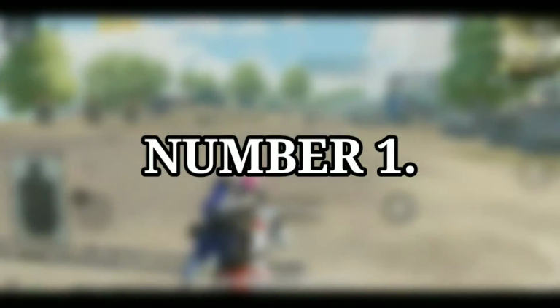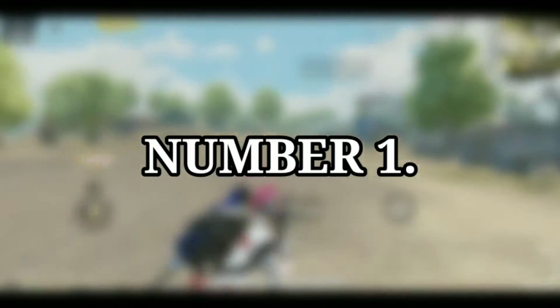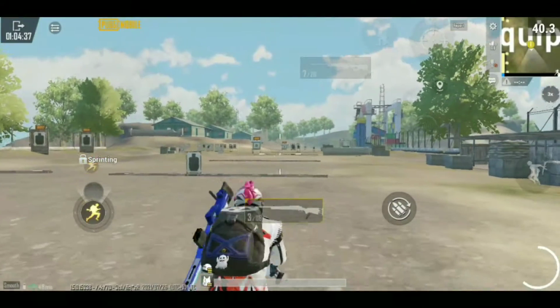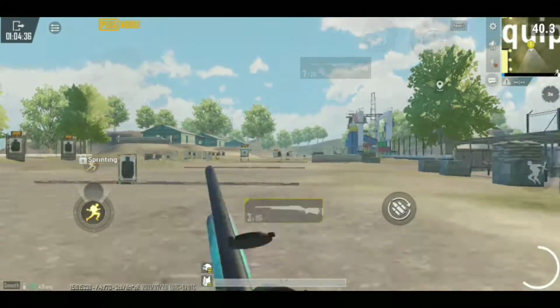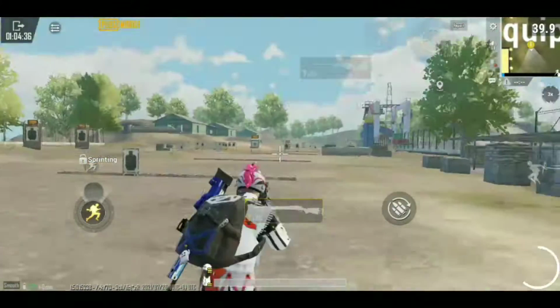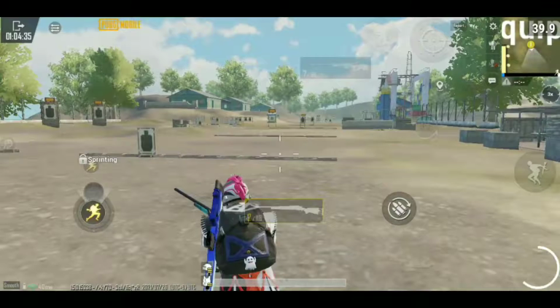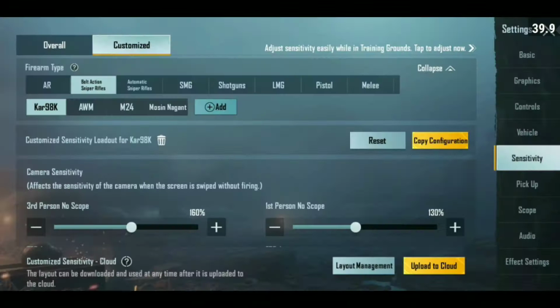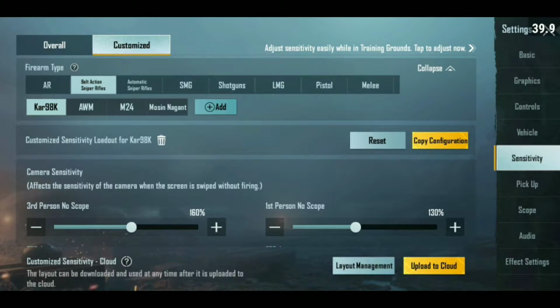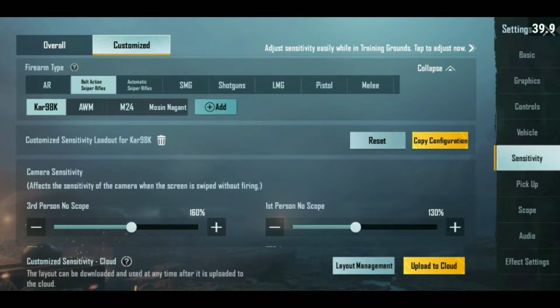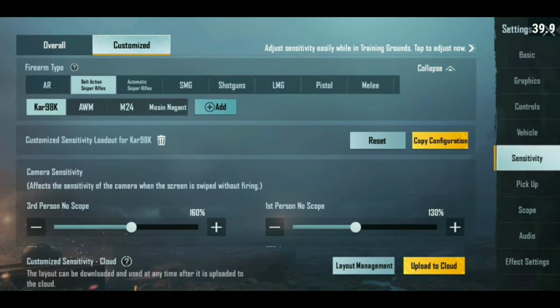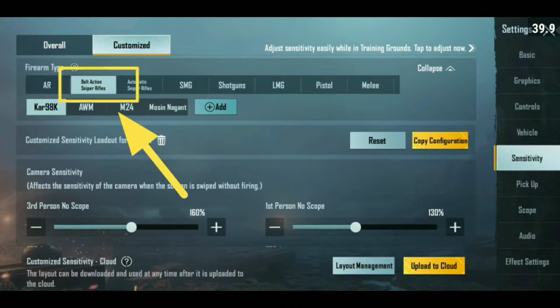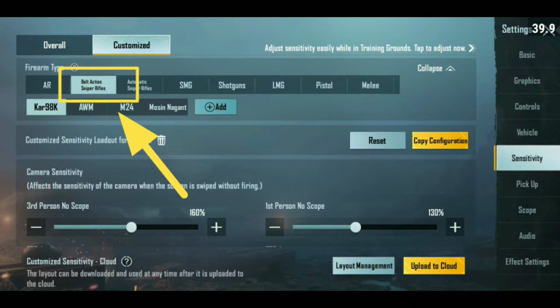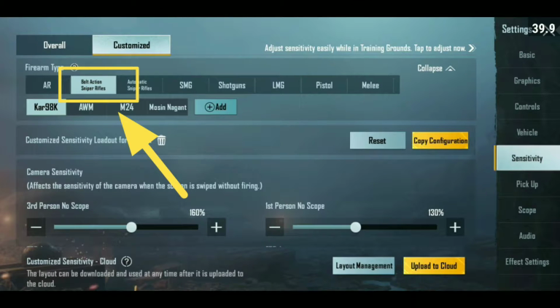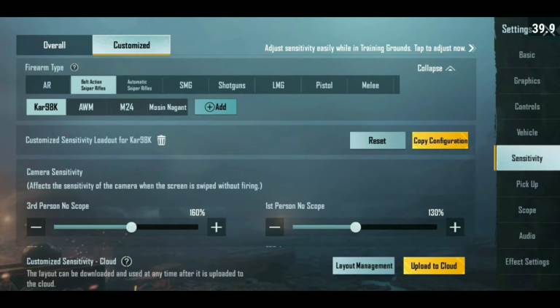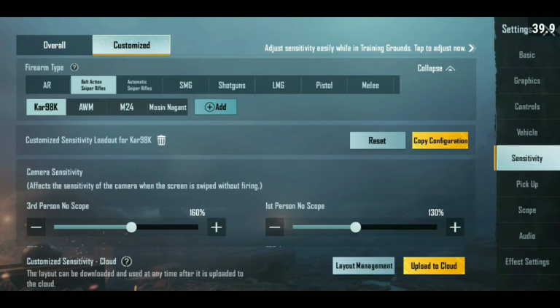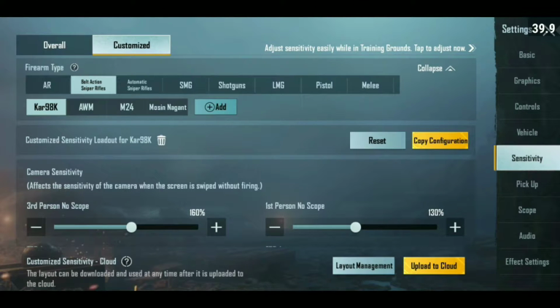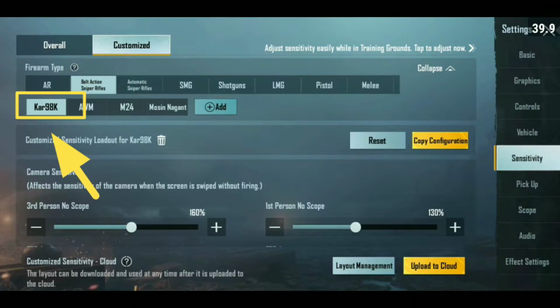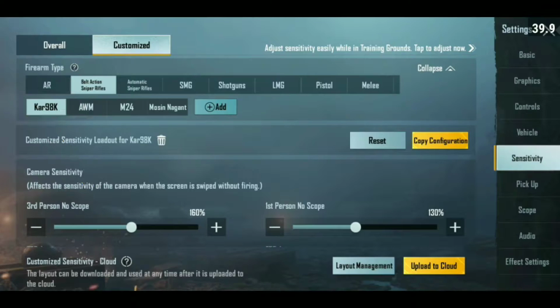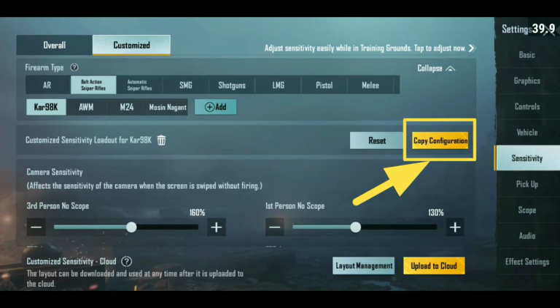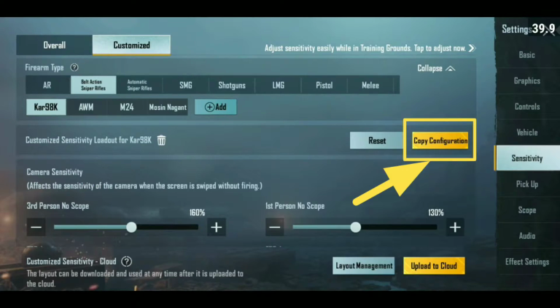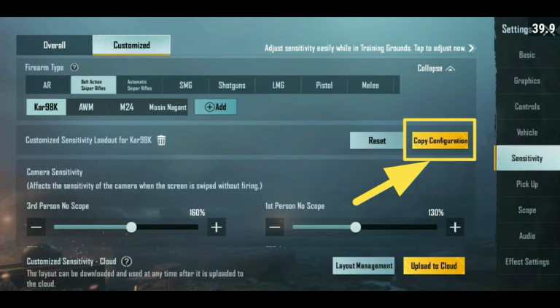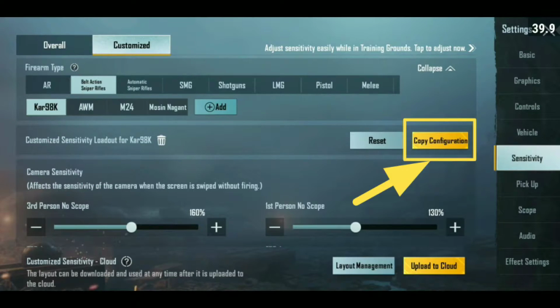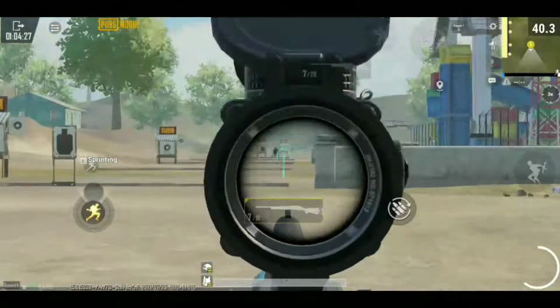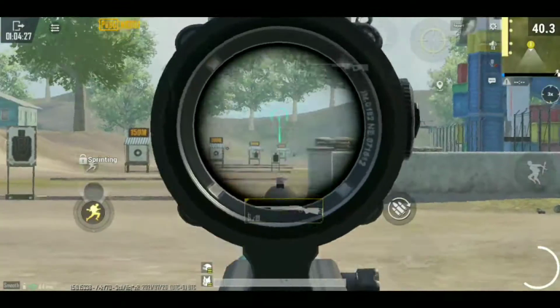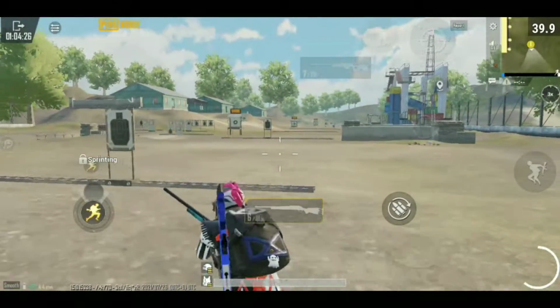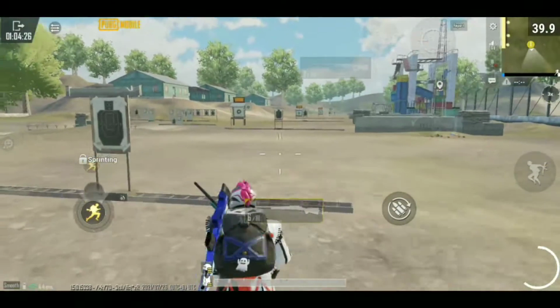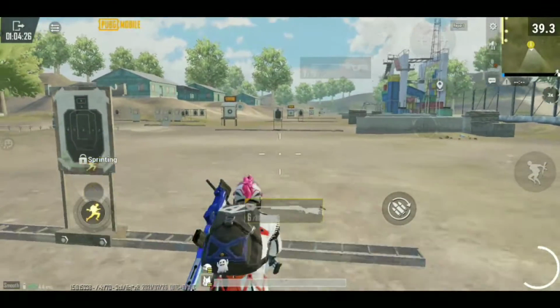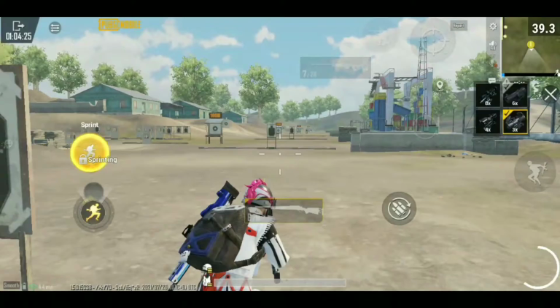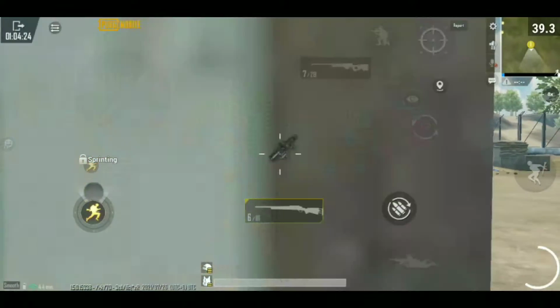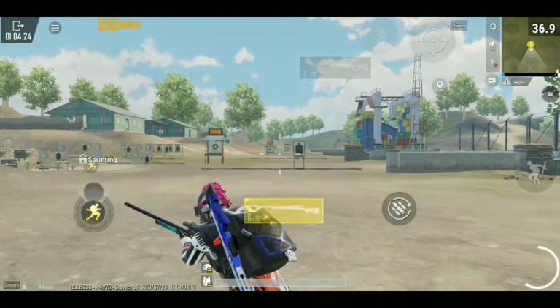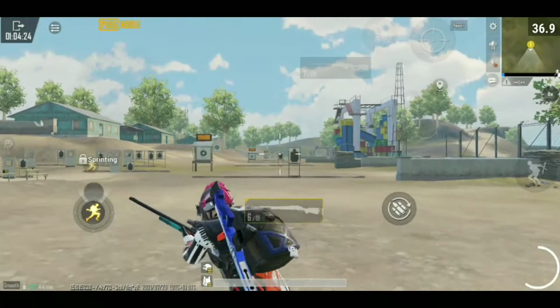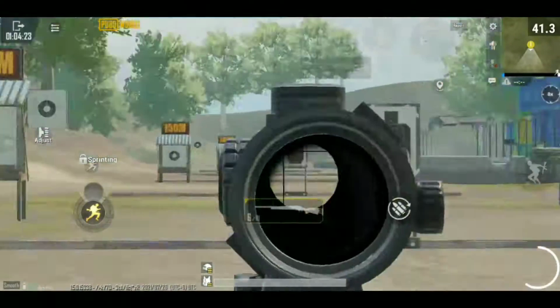Number 1. For sniping, scope sensitivity is the main thing. In the recent update you can customize each gun individually. For sniping, just customize one gun and copy the settings to every sniper. I would recommend you to keep your sensitivity low for sniping. This is my sensitivity for sniper.